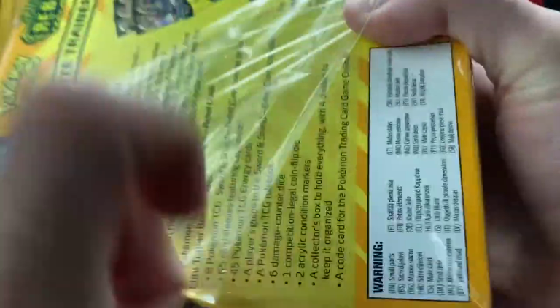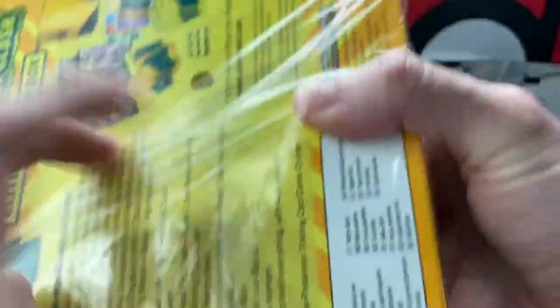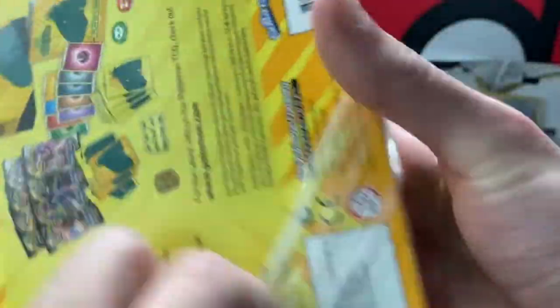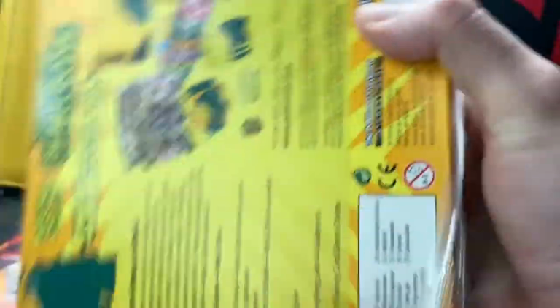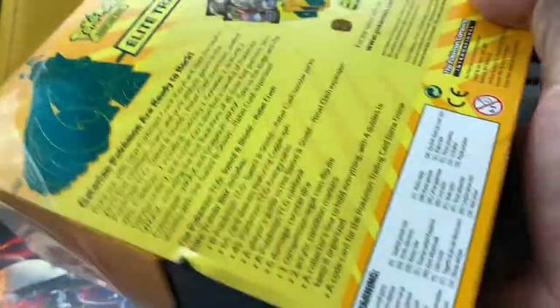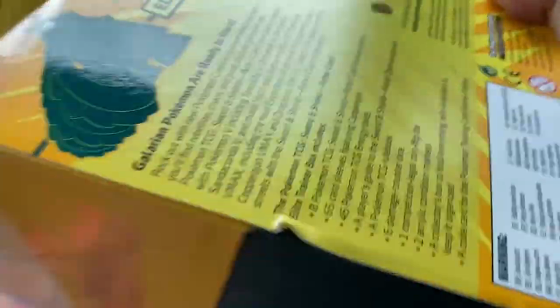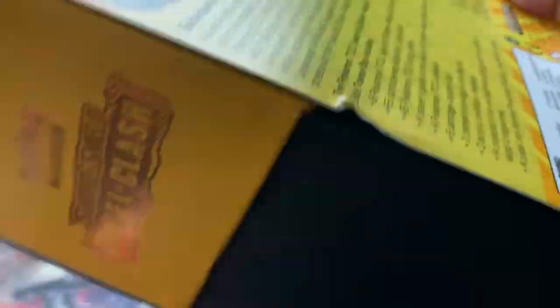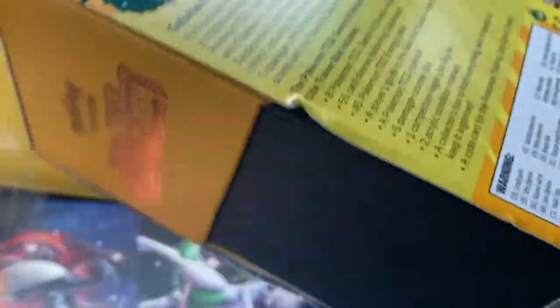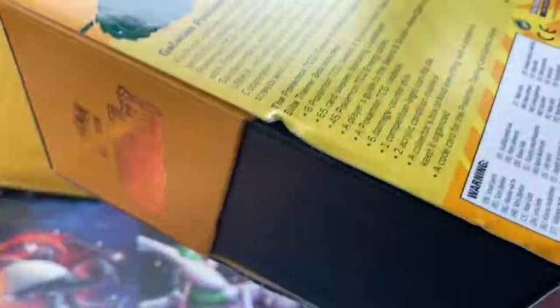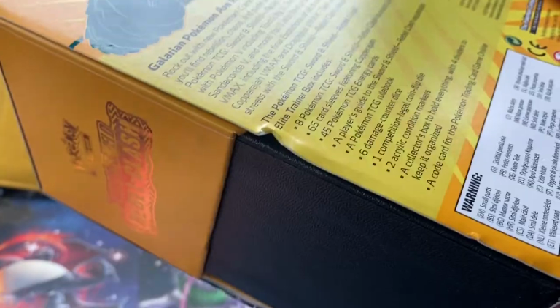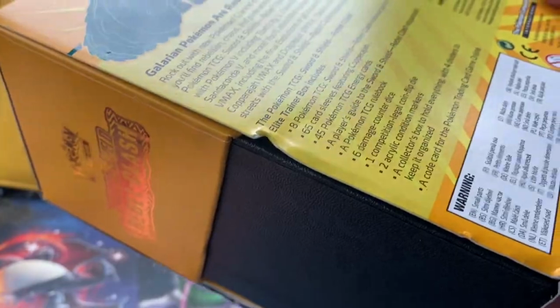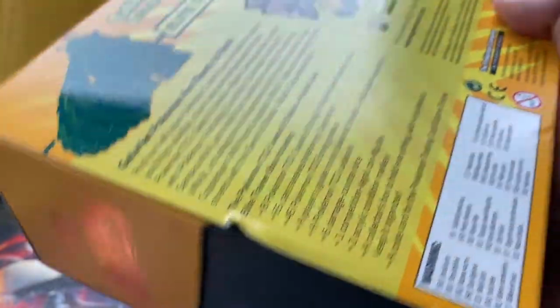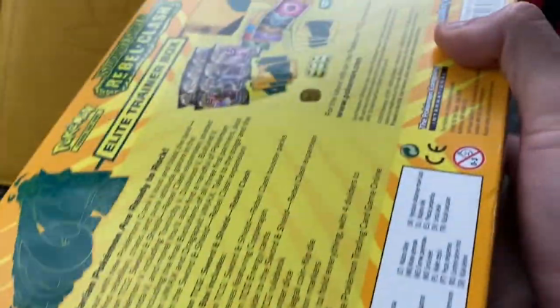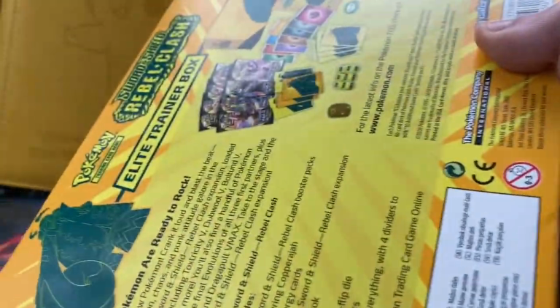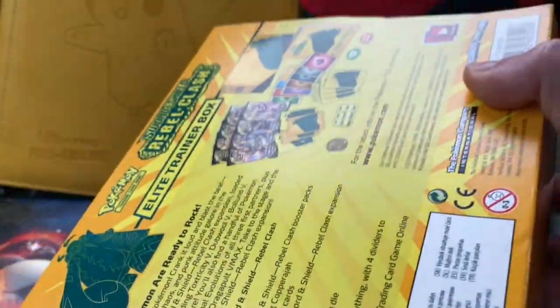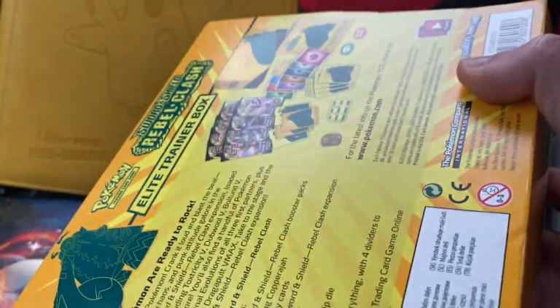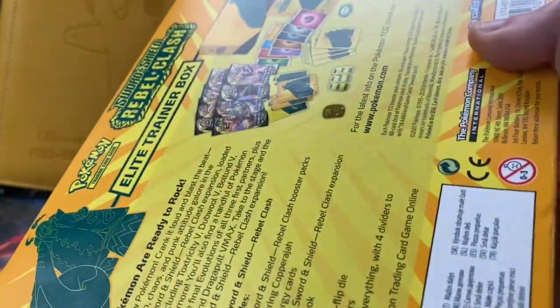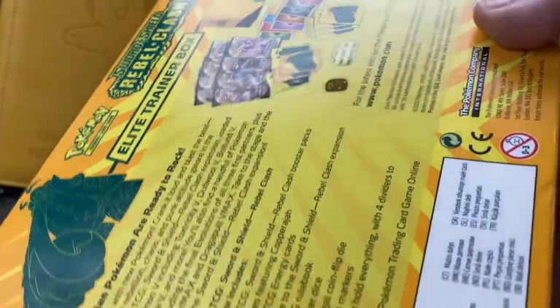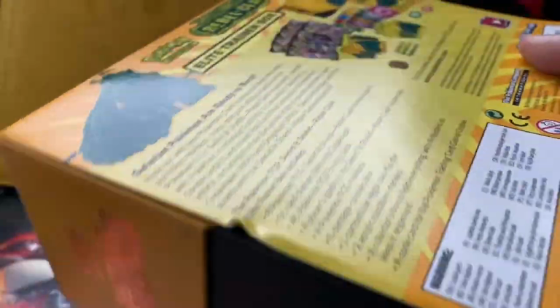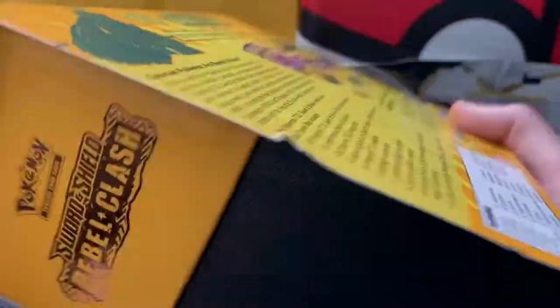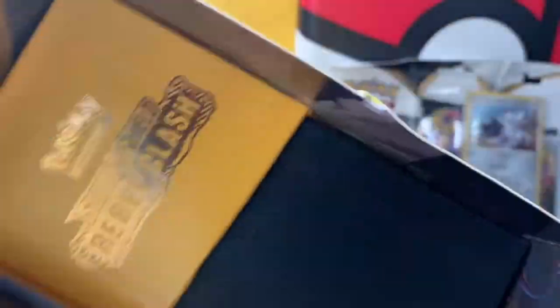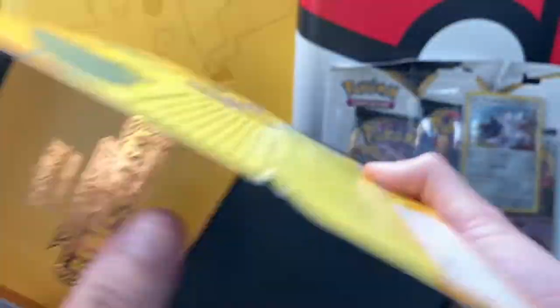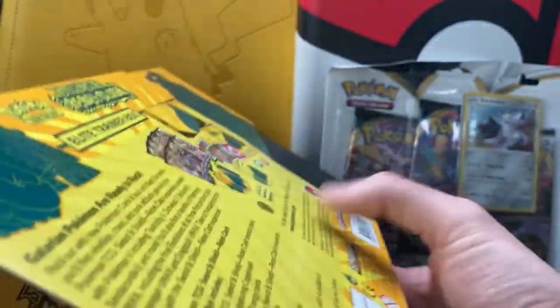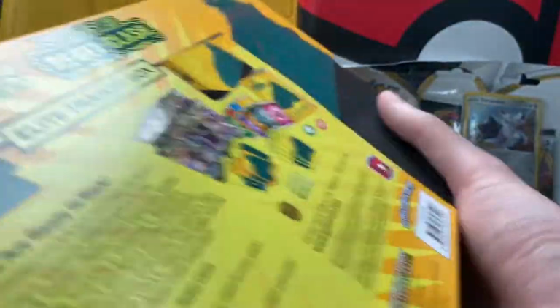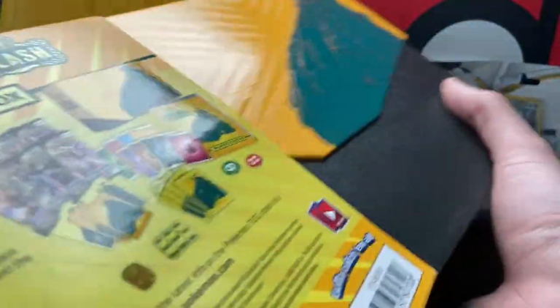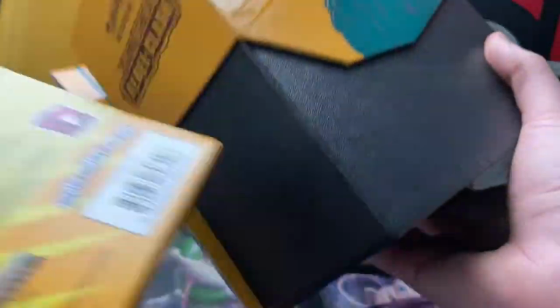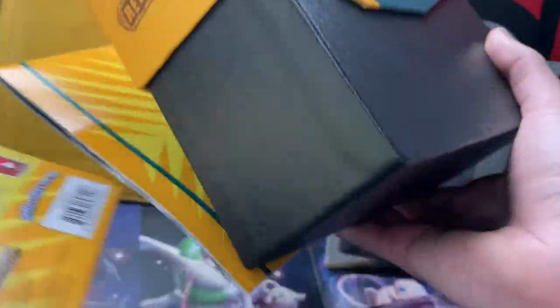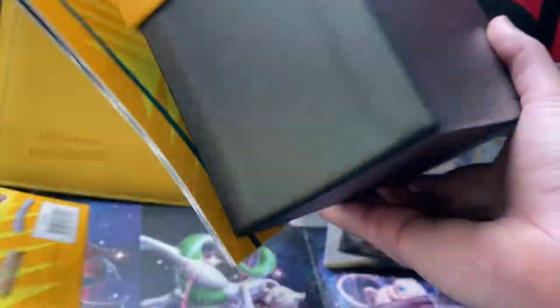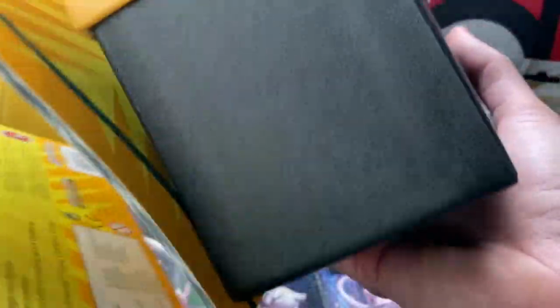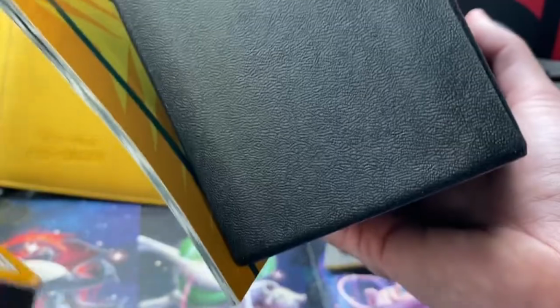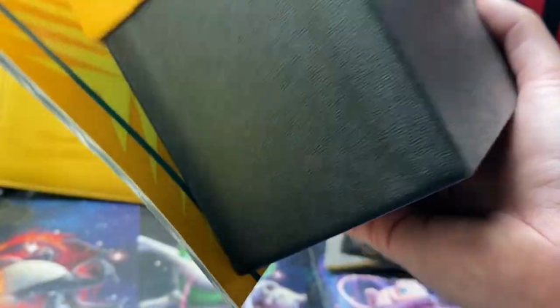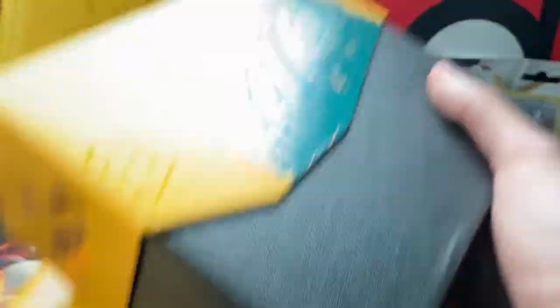Hopefully we pull something fire. We did pull a gold card in the last opening, so check that out if you haven't already. Hopefully we can pull another gold card and donate as much as we can.